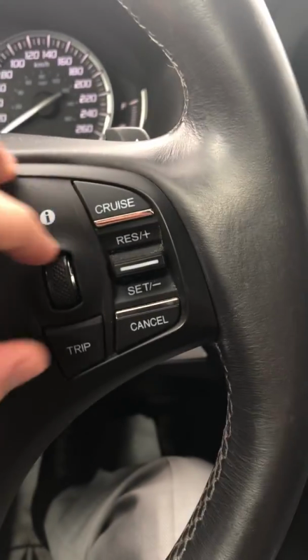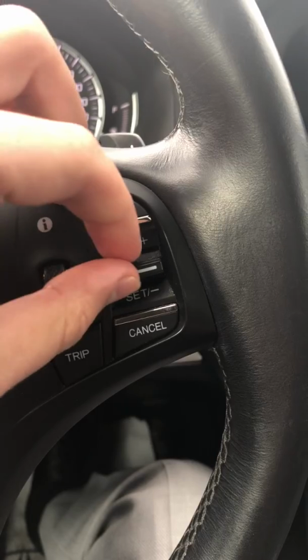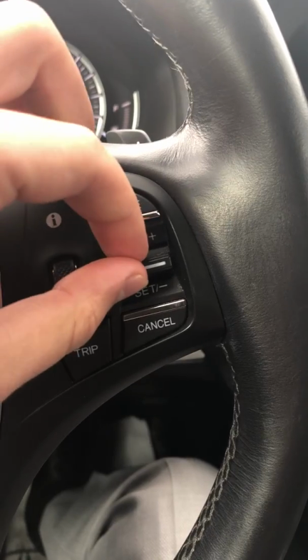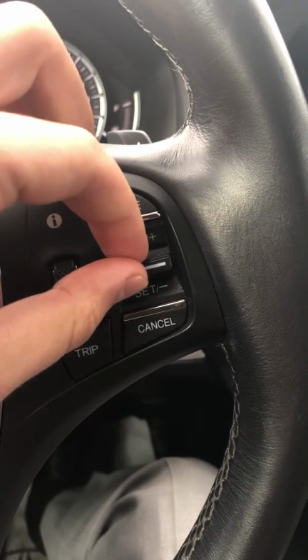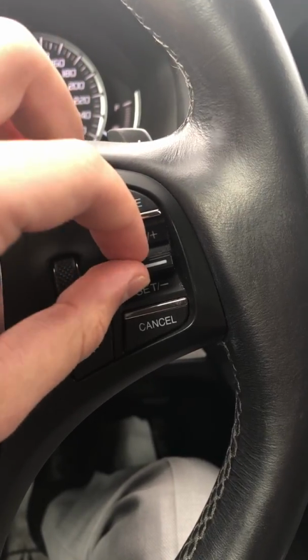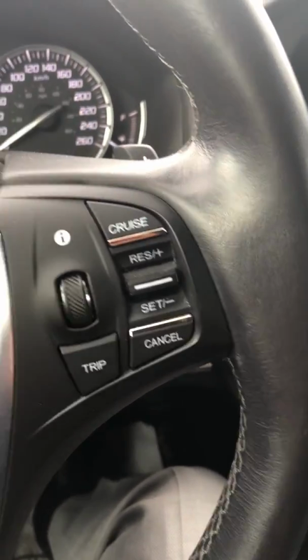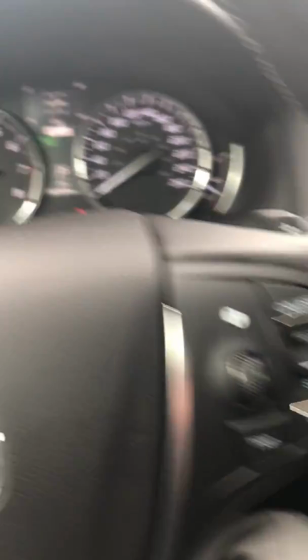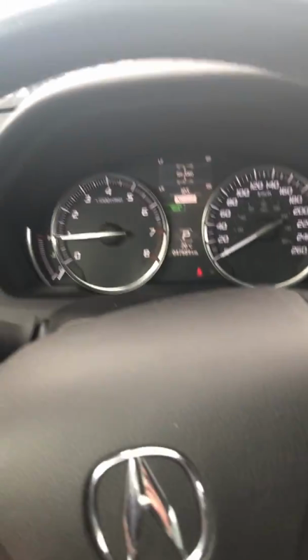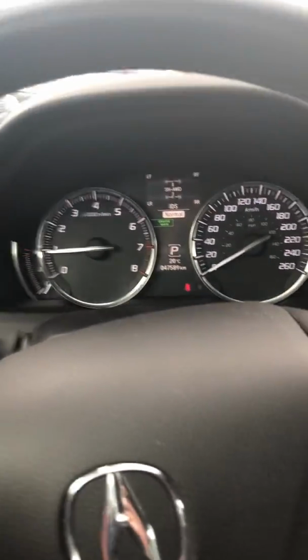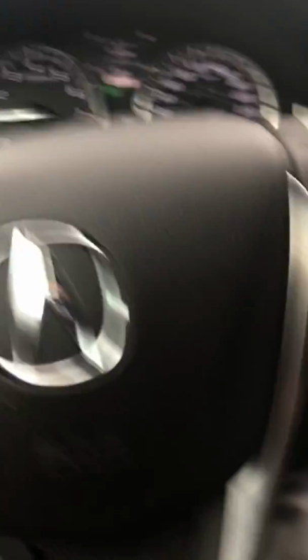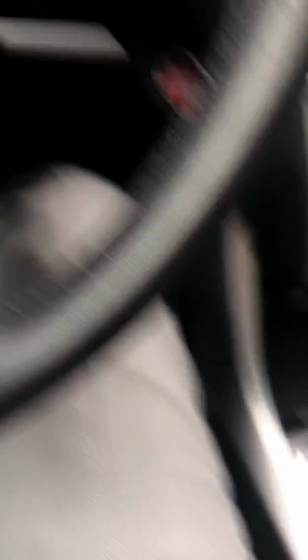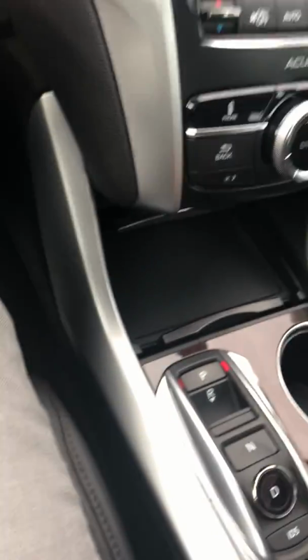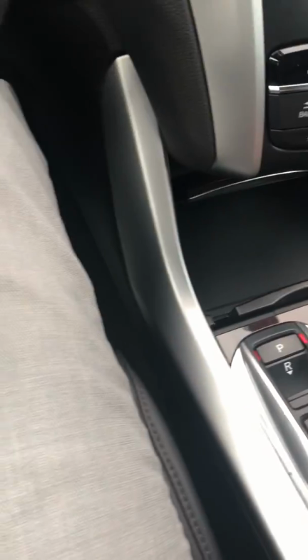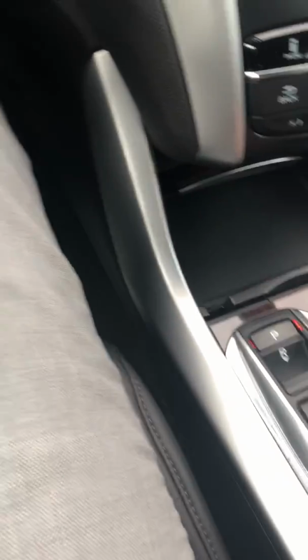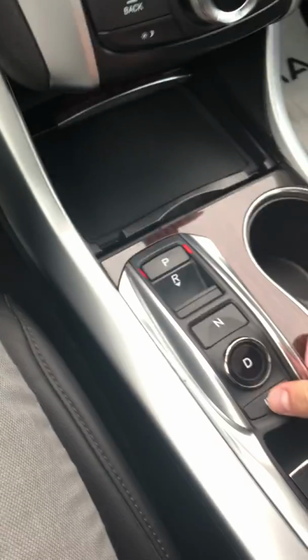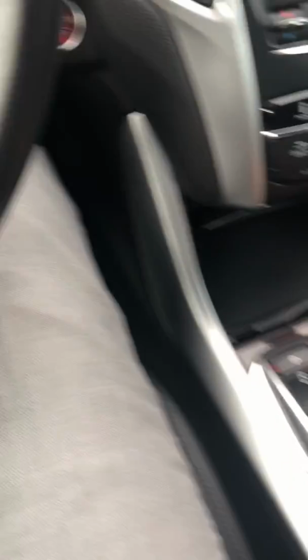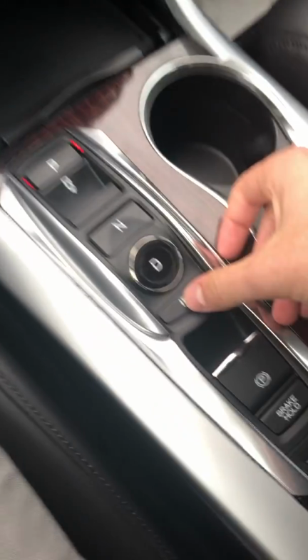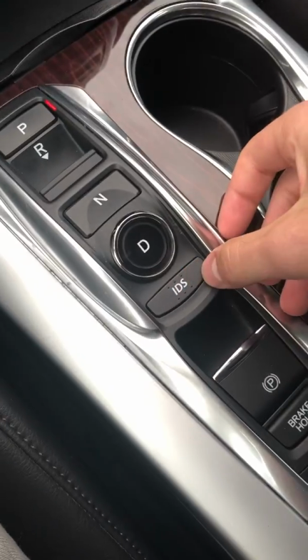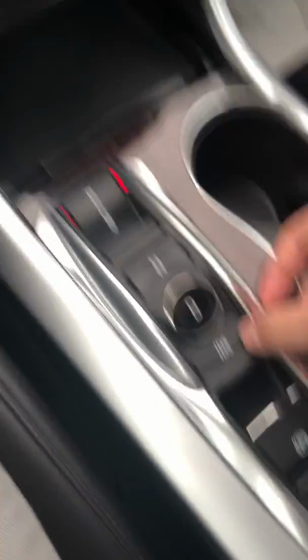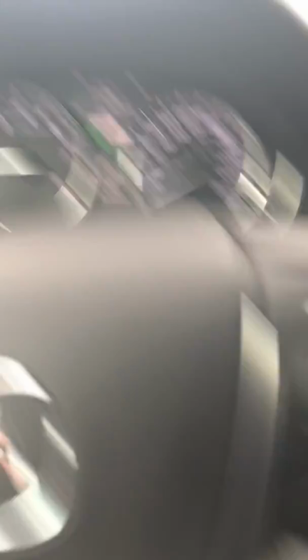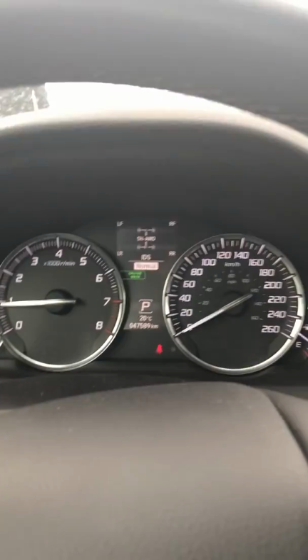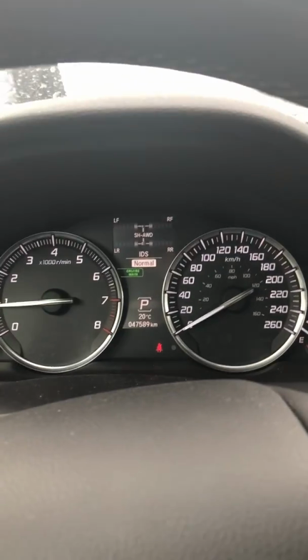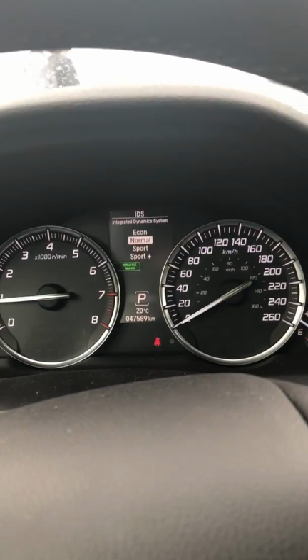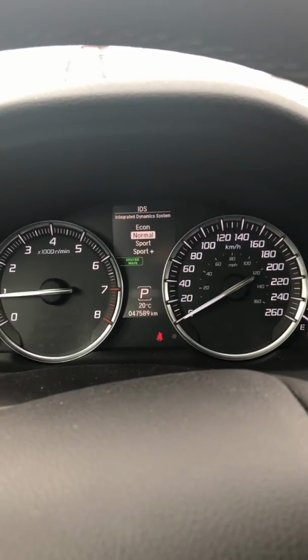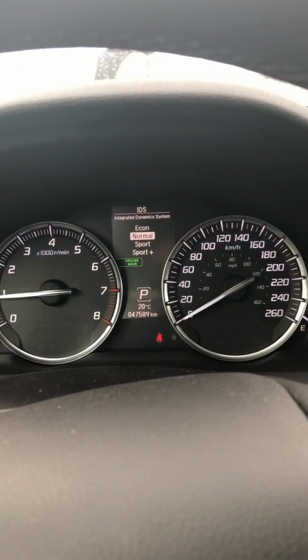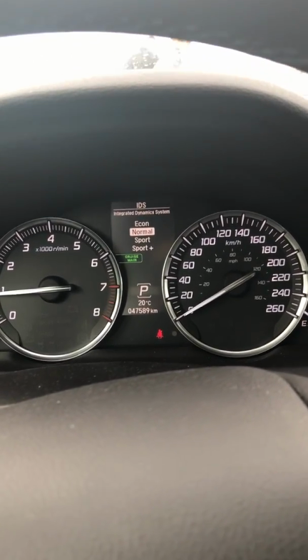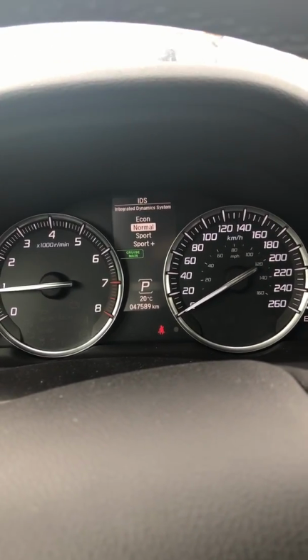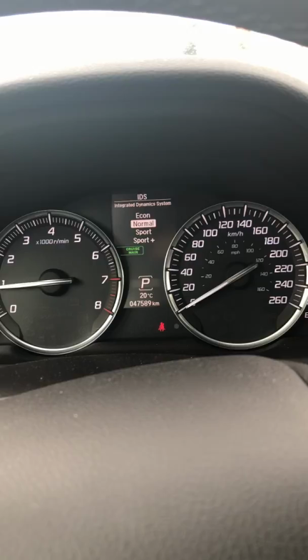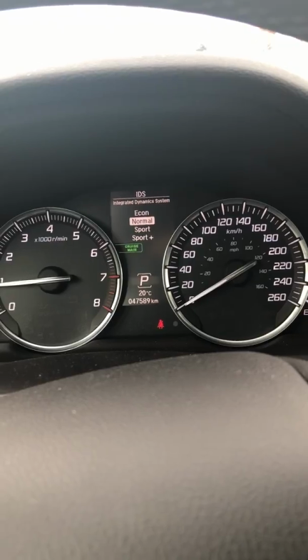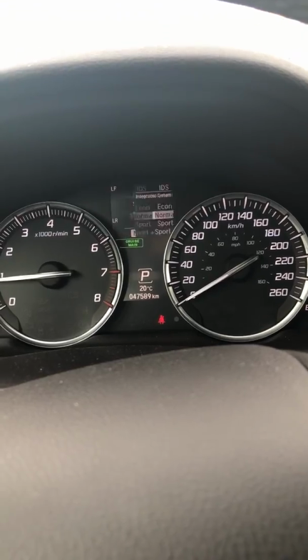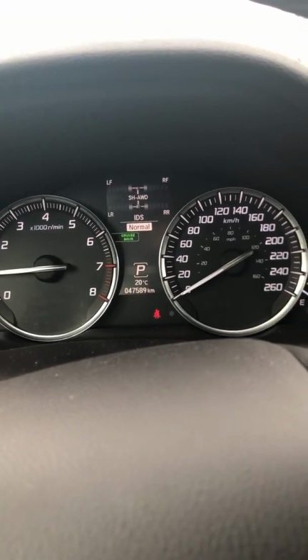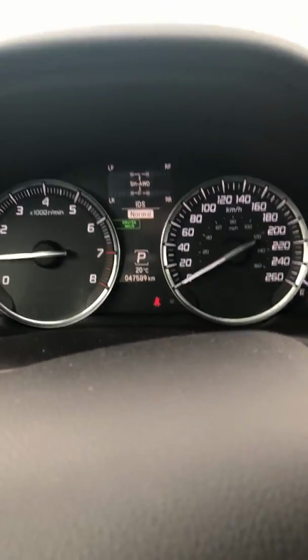Over to the right side you have your cruise control. This car also has four driving modes. If you click the IDS button it shows right there: eco mode, normal, sport, and sport plus.